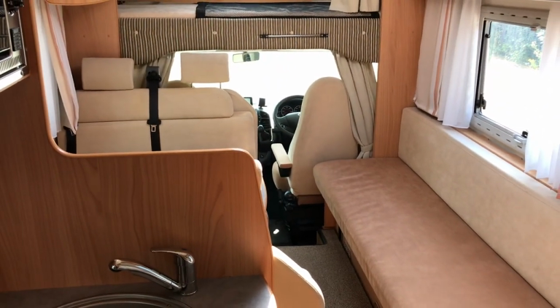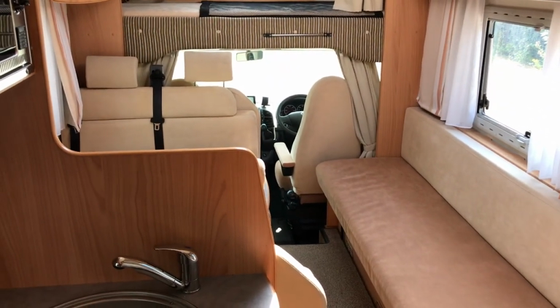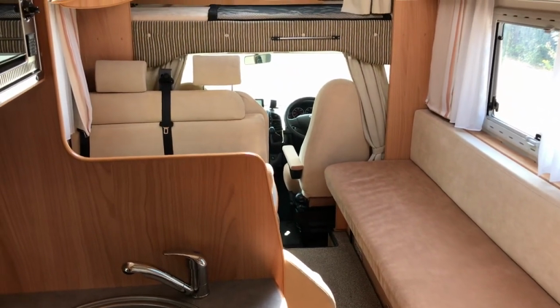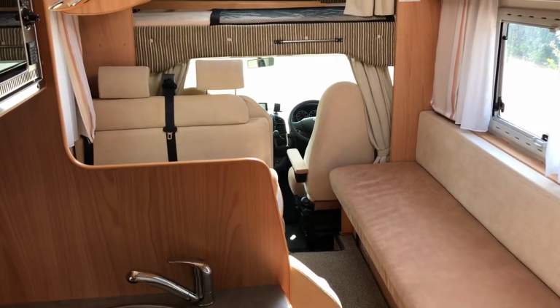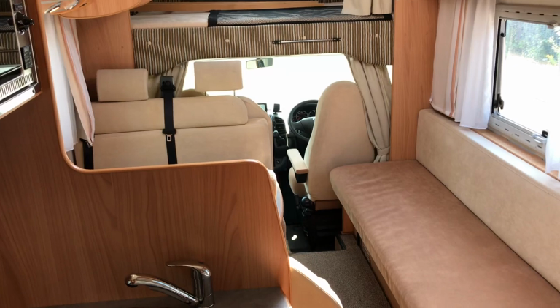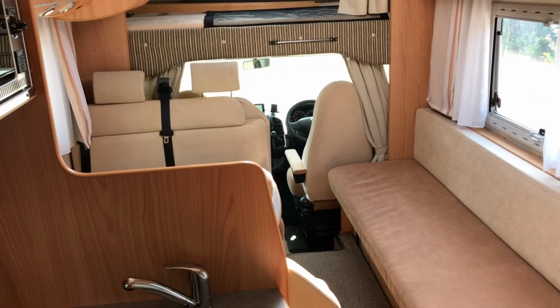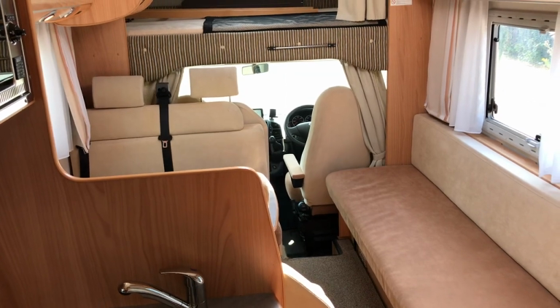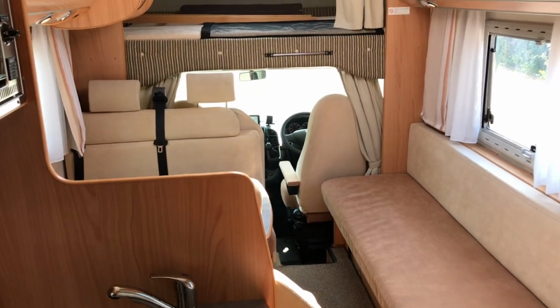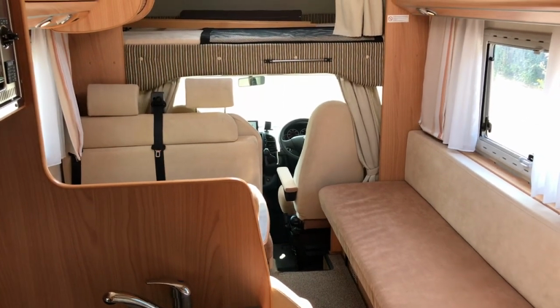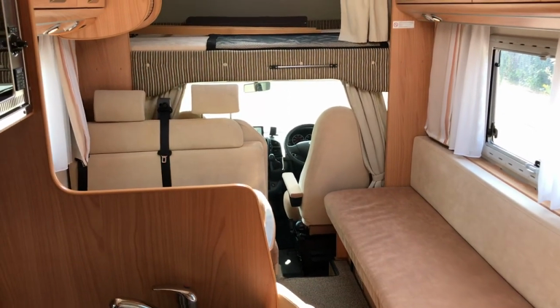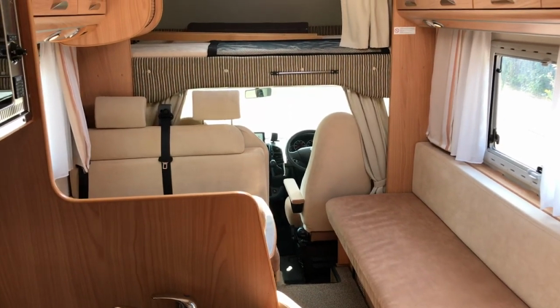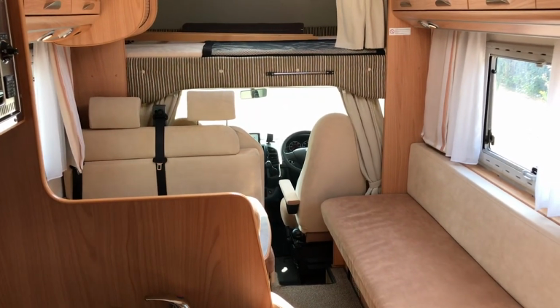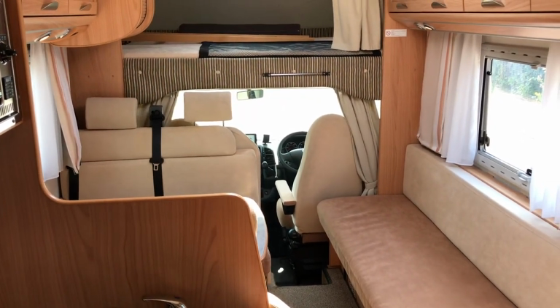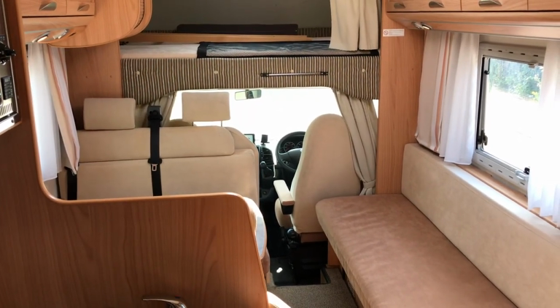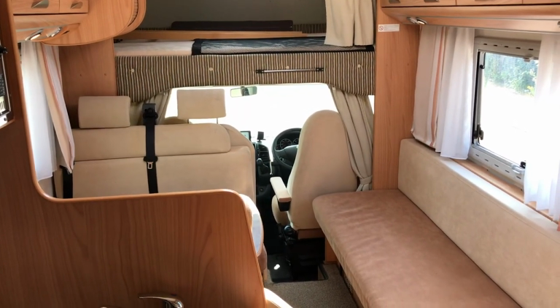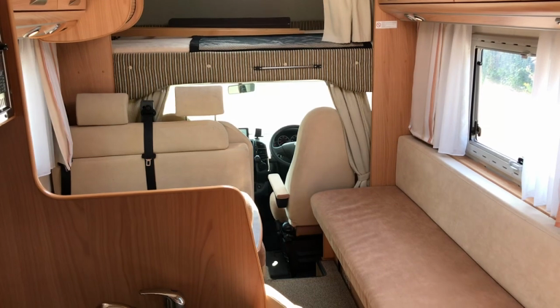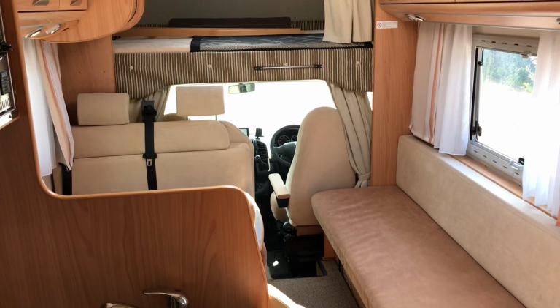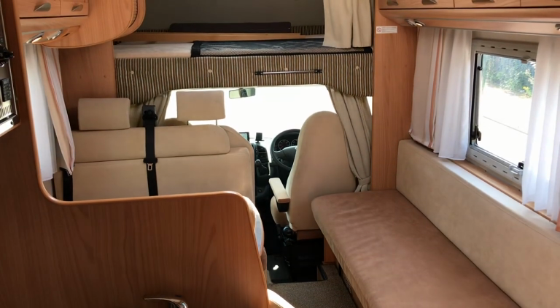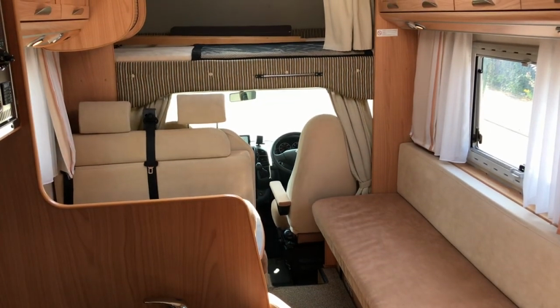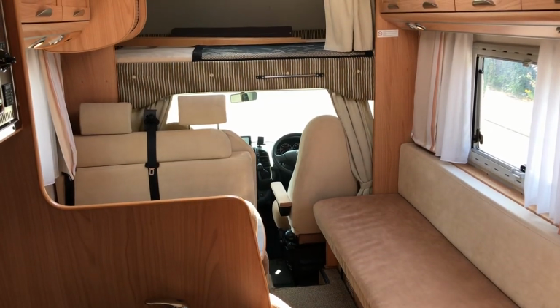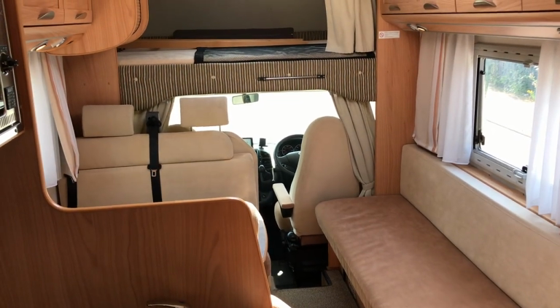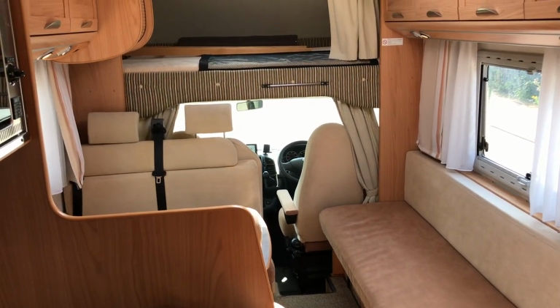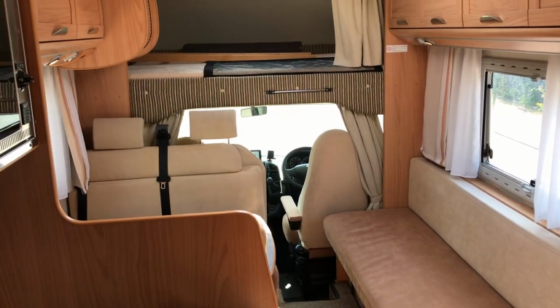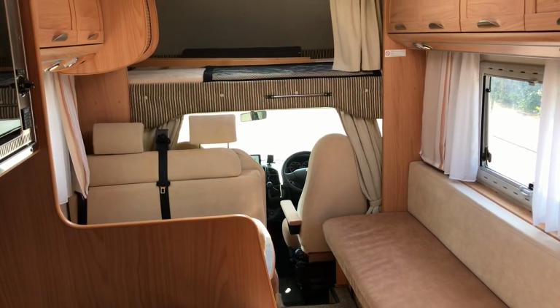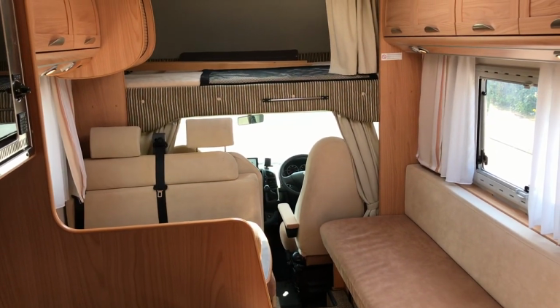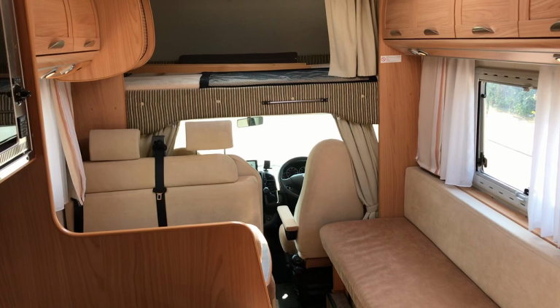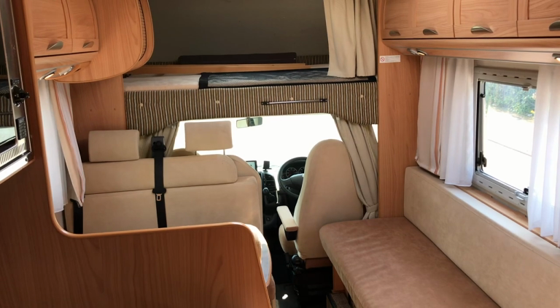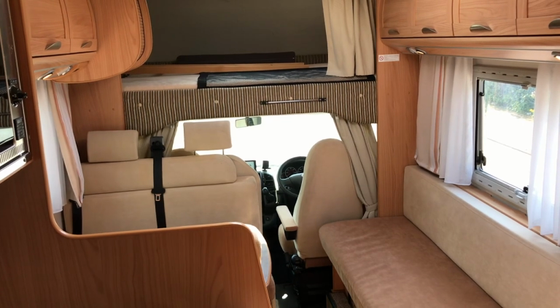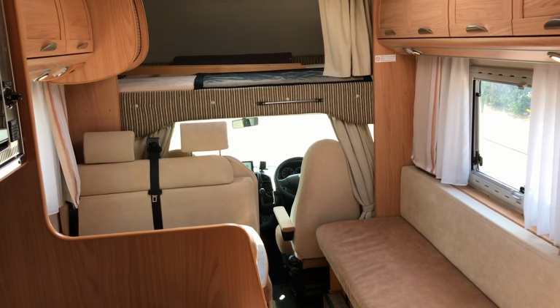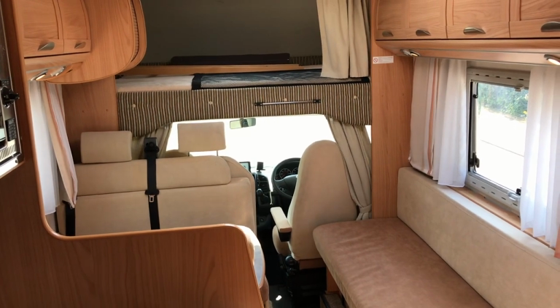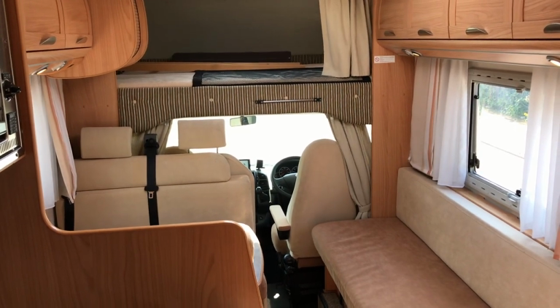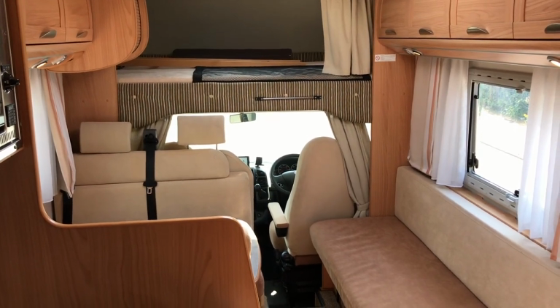If you've got any questions on this motorhome, or if you've got a motorhome to sell, please get in touch by visiting our website or calling 01283 240 237.